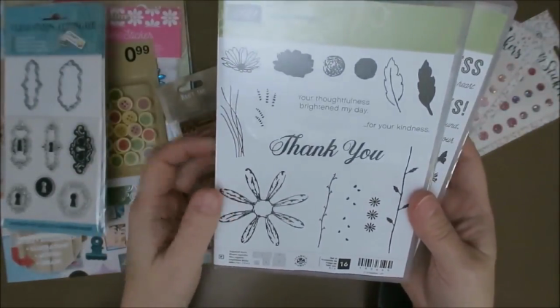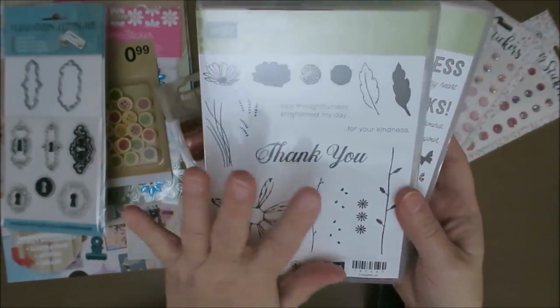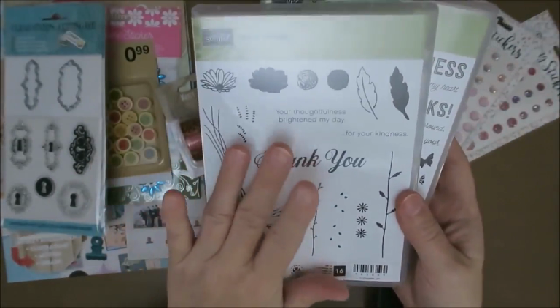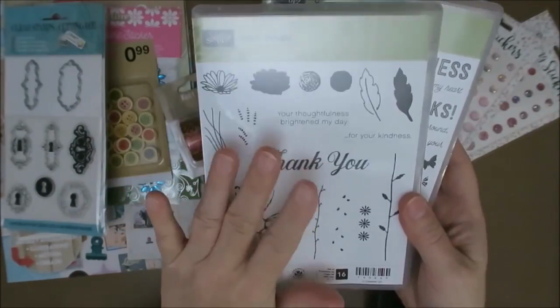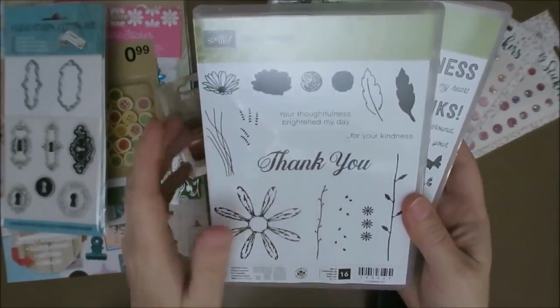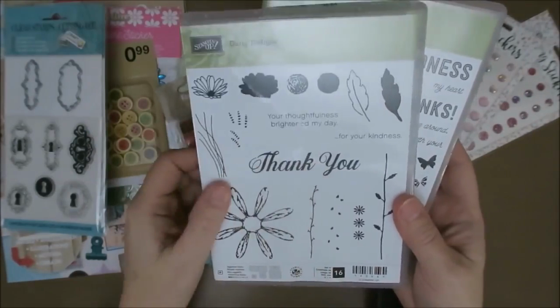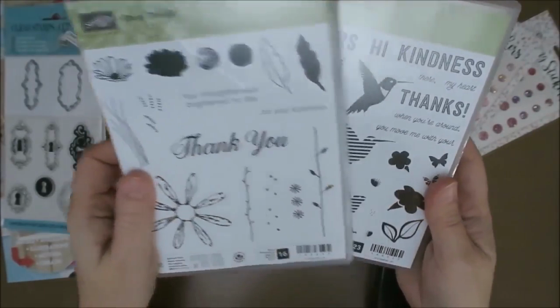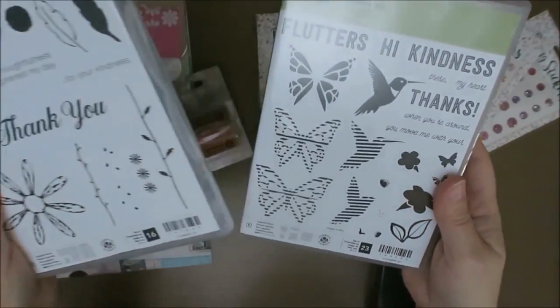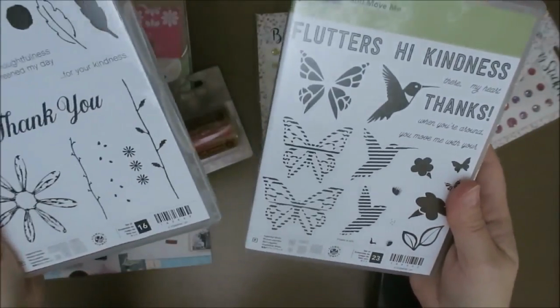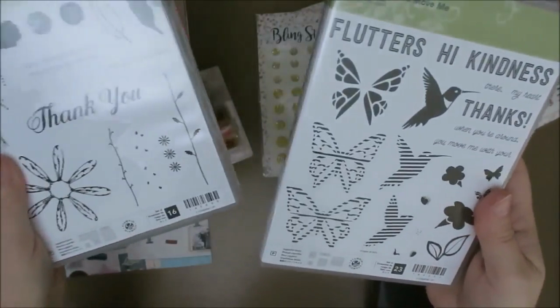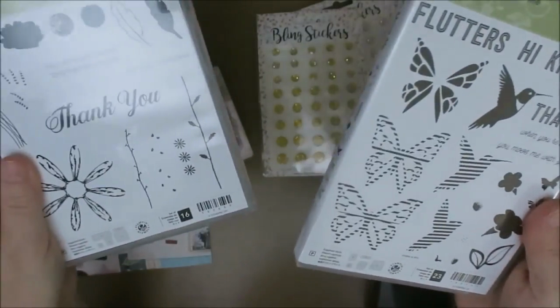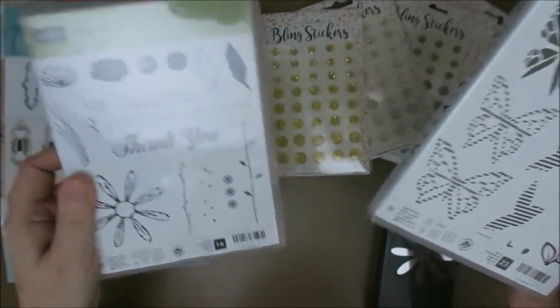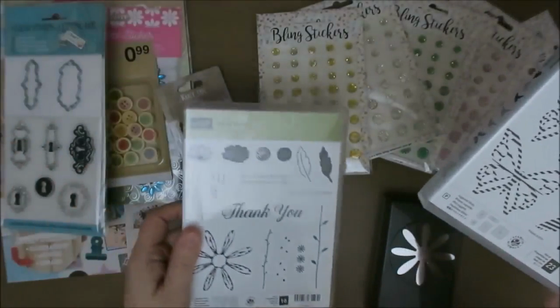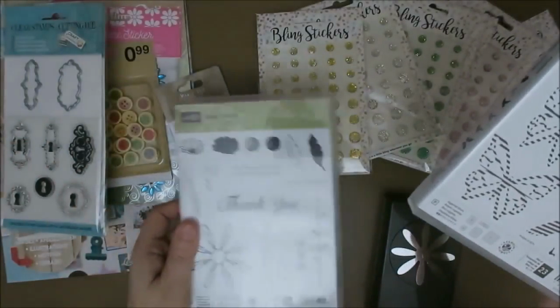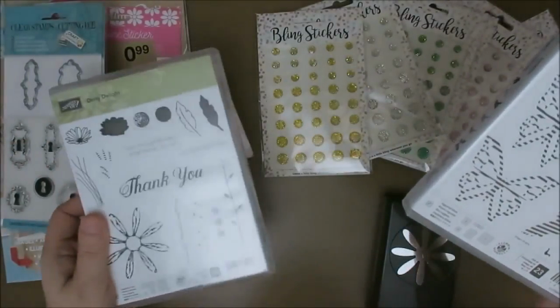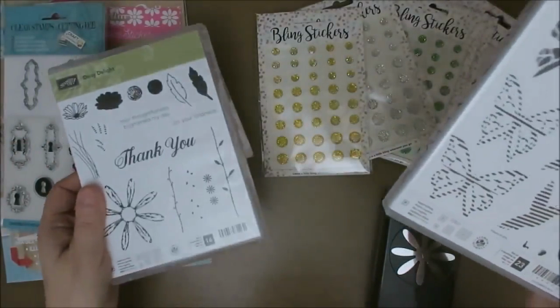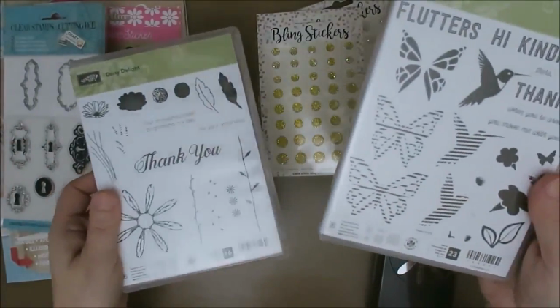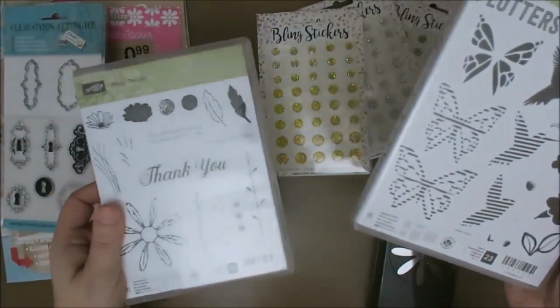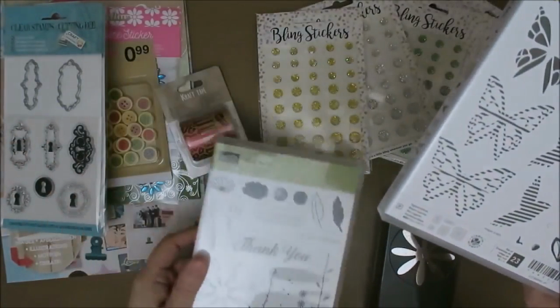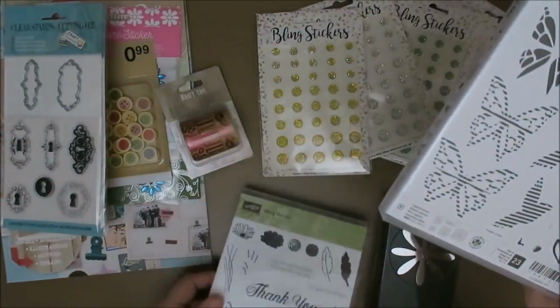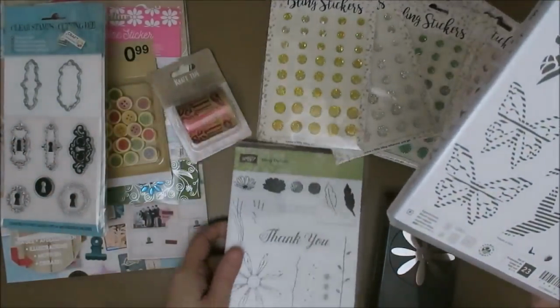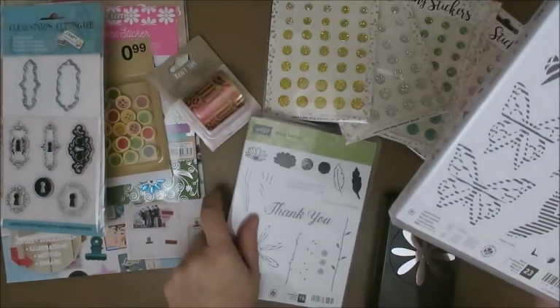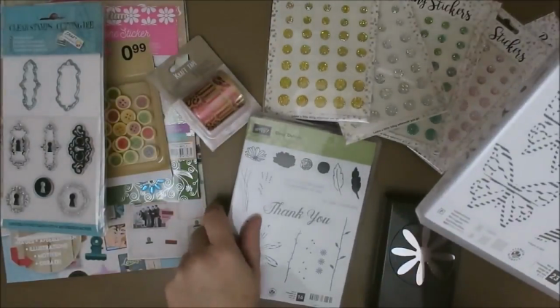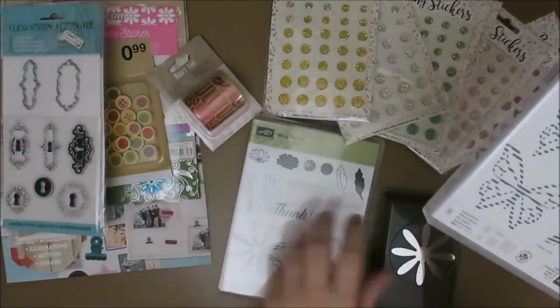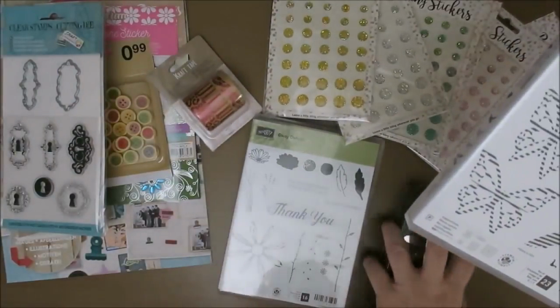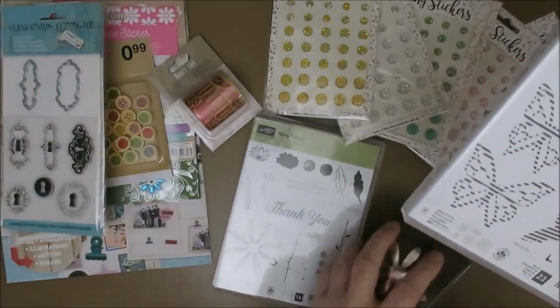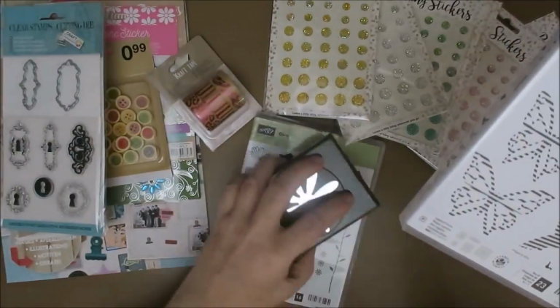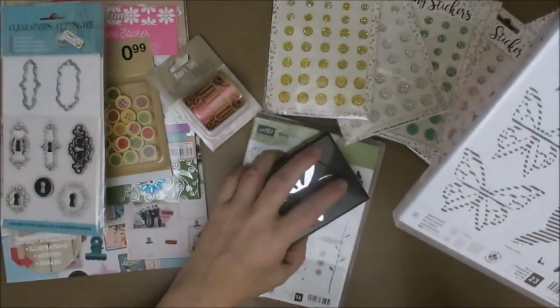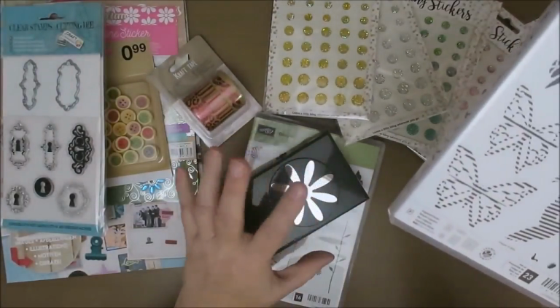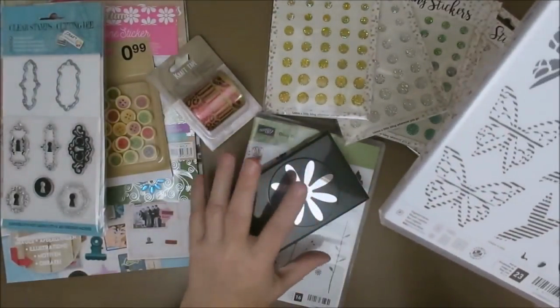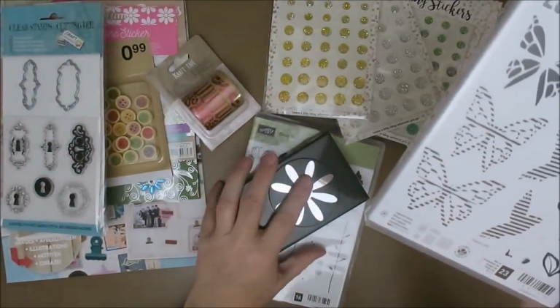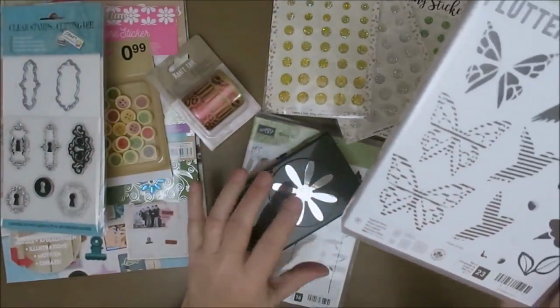I just love this set and I want to use that. And so this is going to be a huge pile — I don't think that's going to work. But I was really happy to get this set.